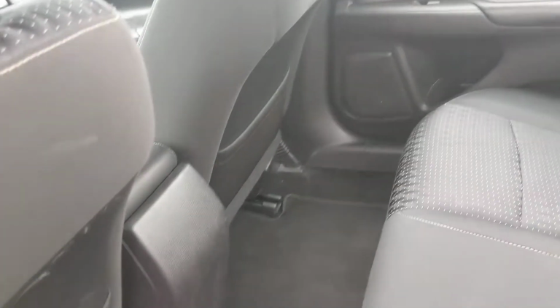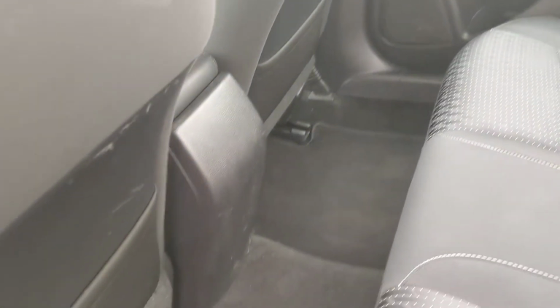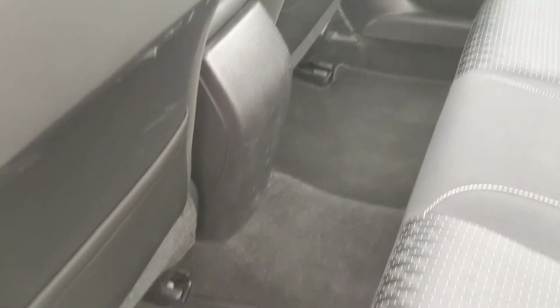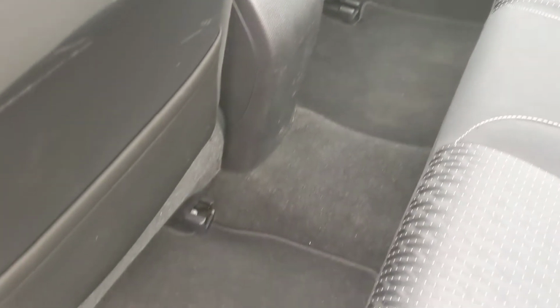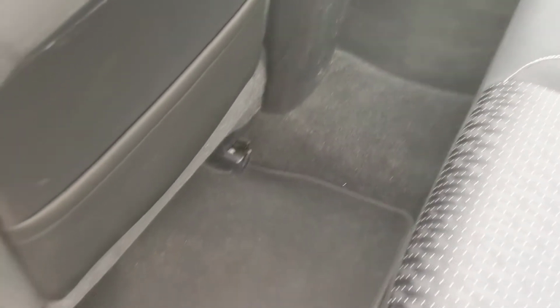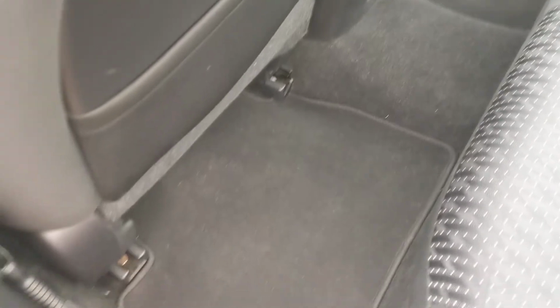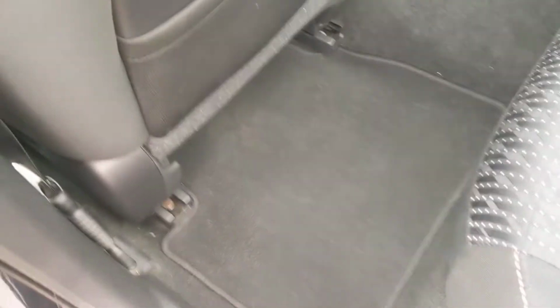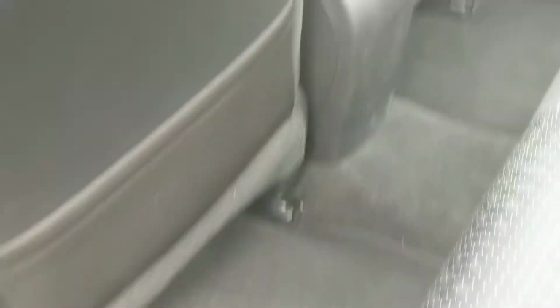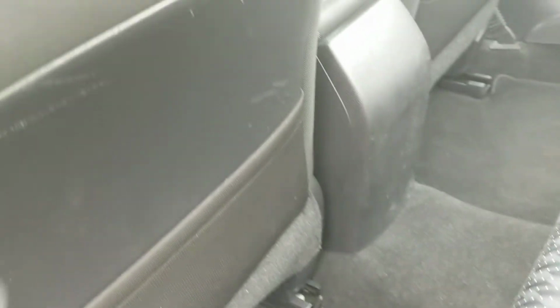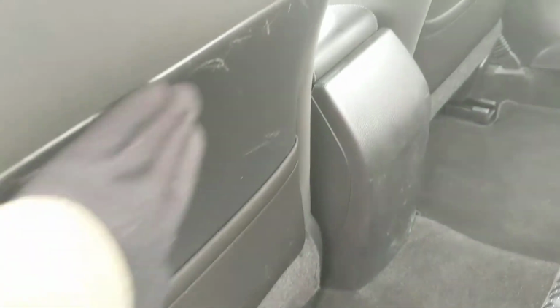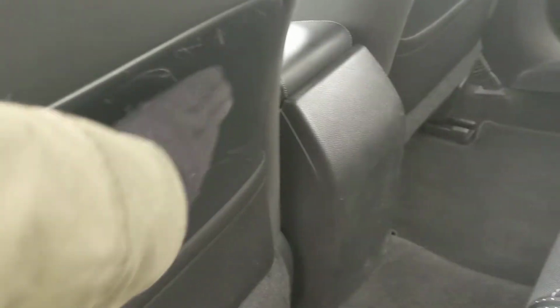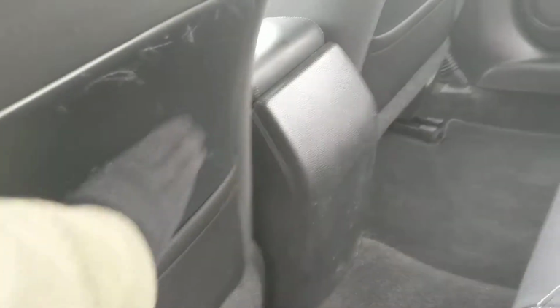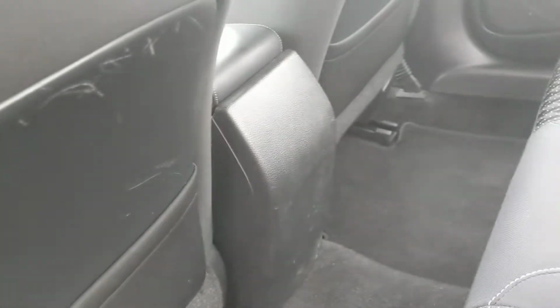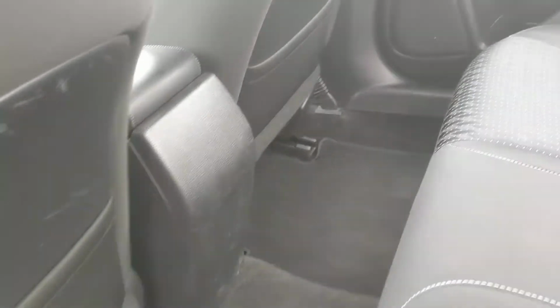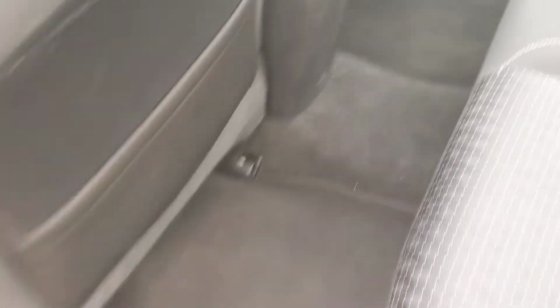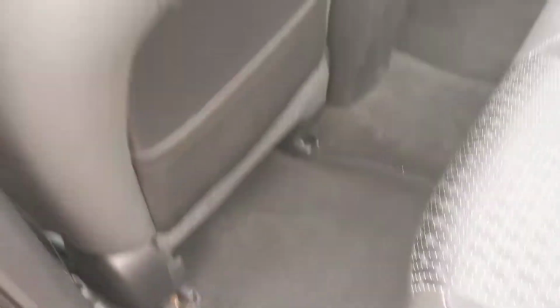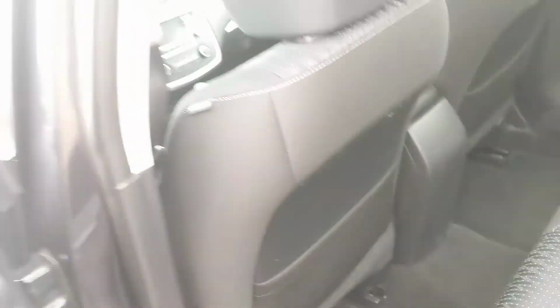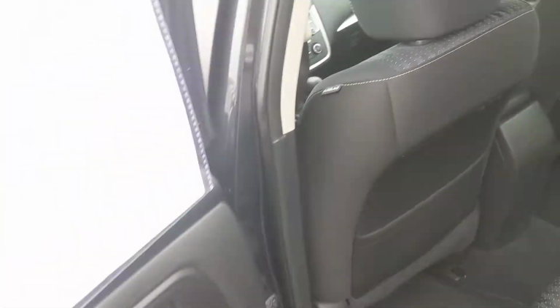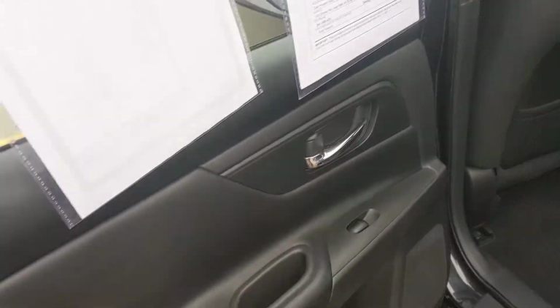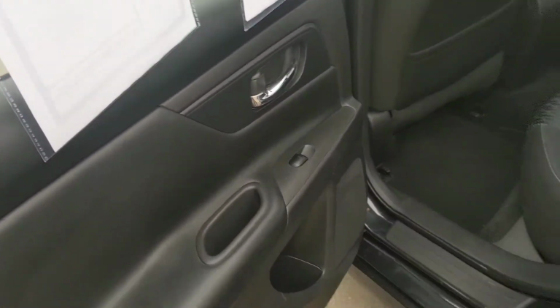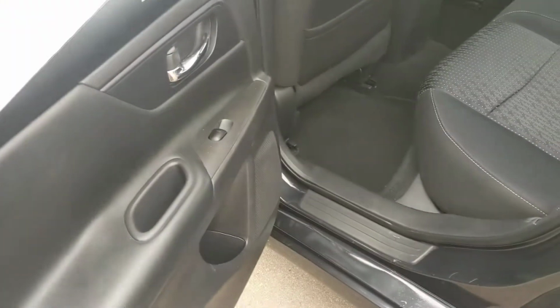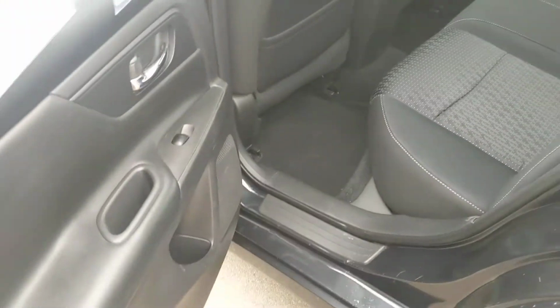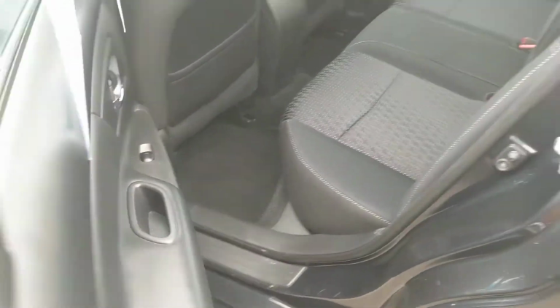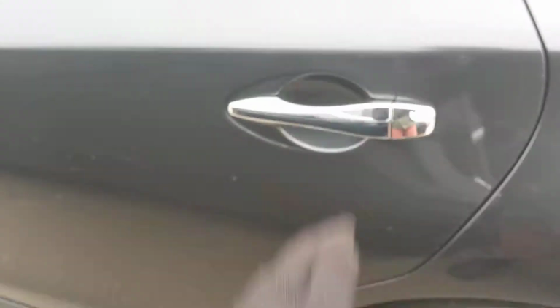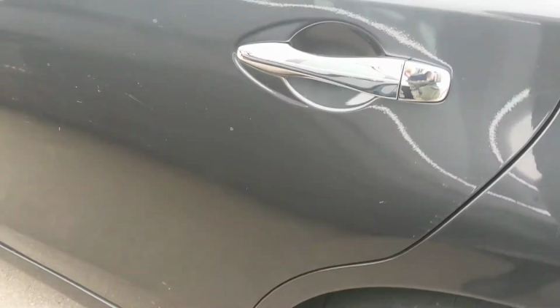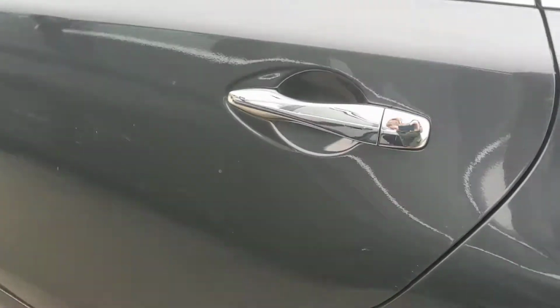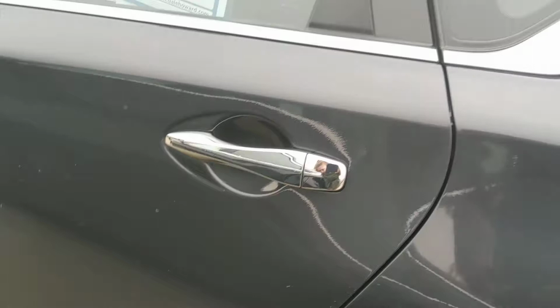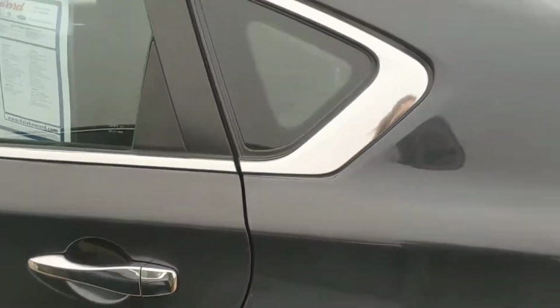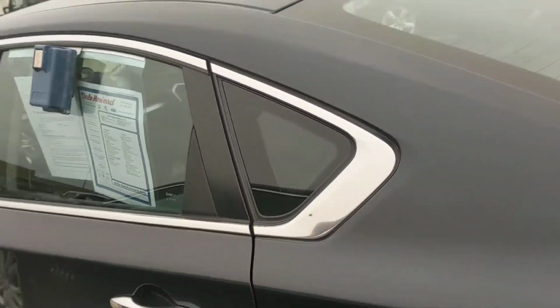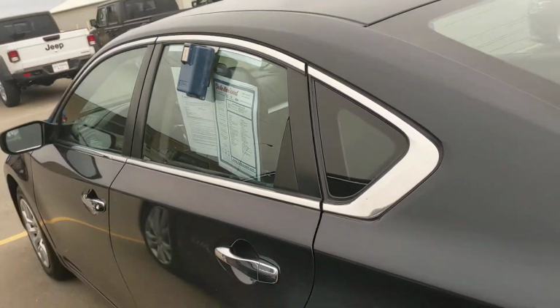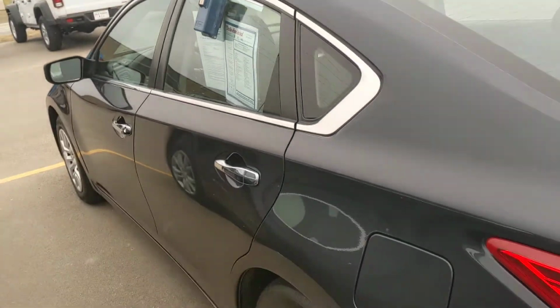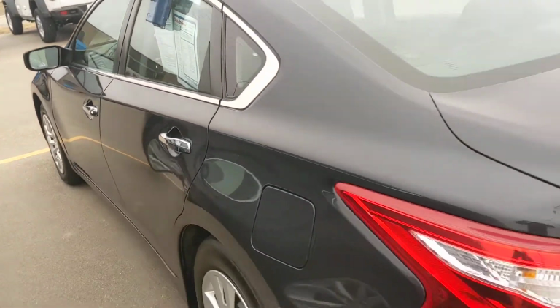Not noticing anything with tears or rips — the interior looks to be in really good condition. There are a couple of little minor things up here, but that's all I've noticed as far as the interior. Everything looks to be really nice and really well taken care of.